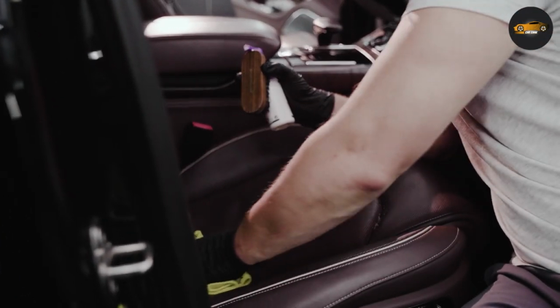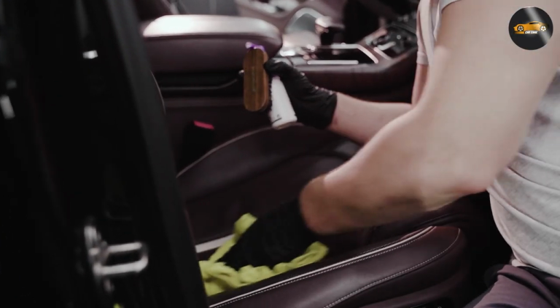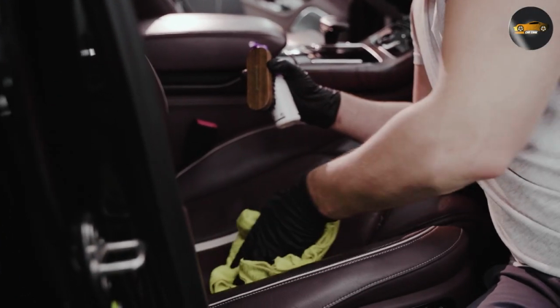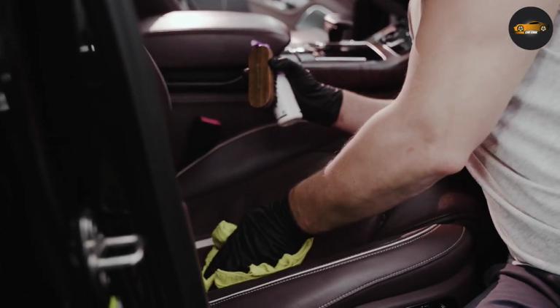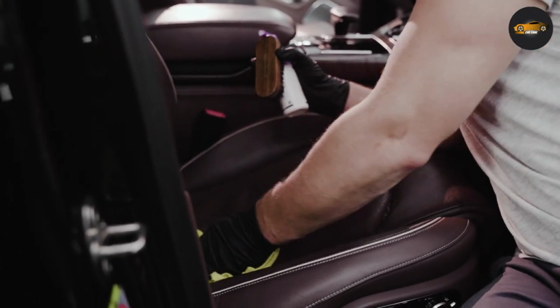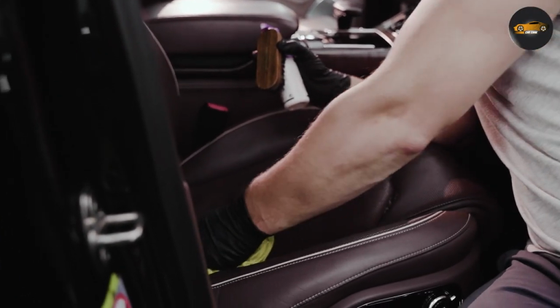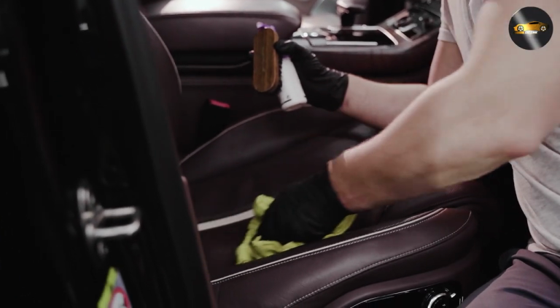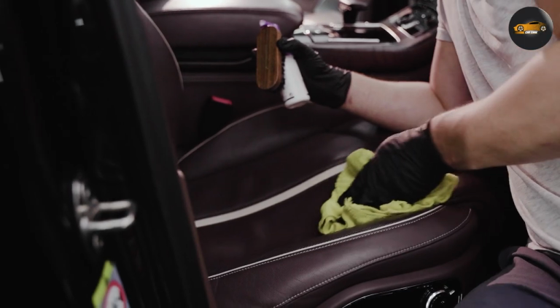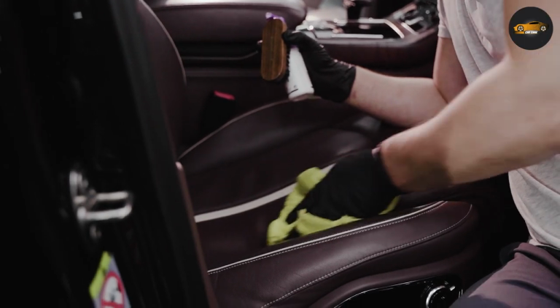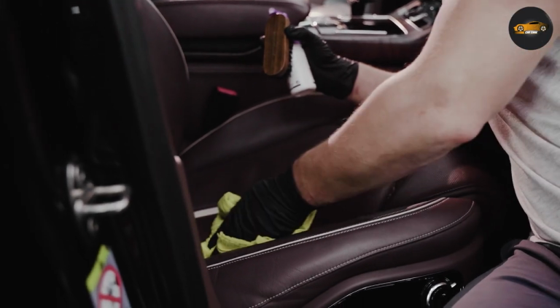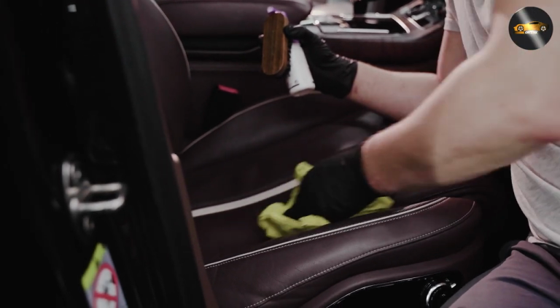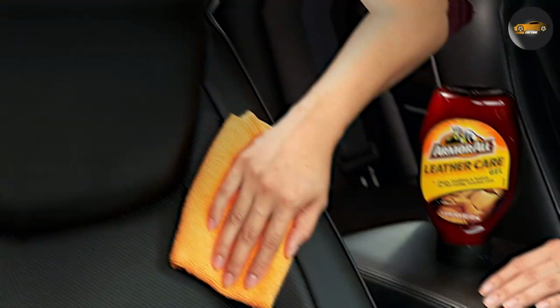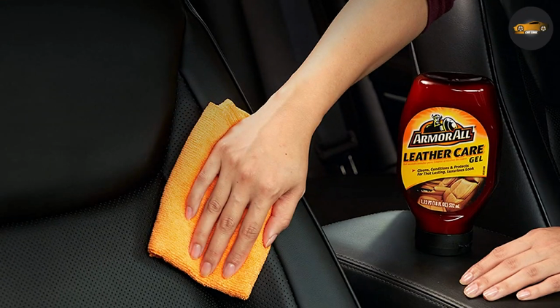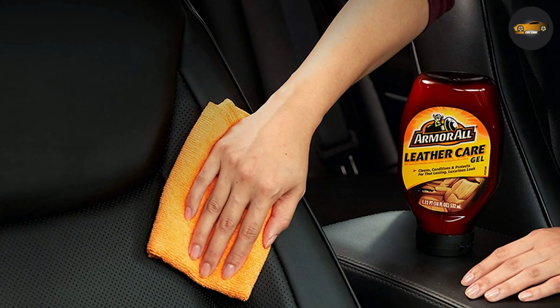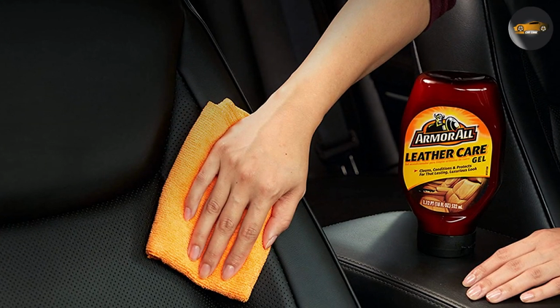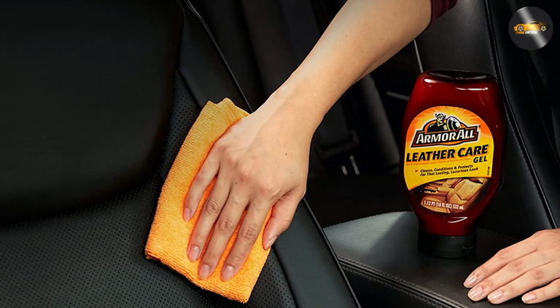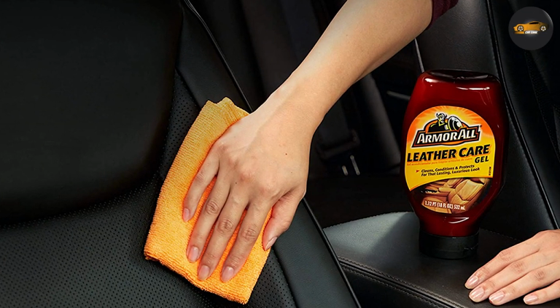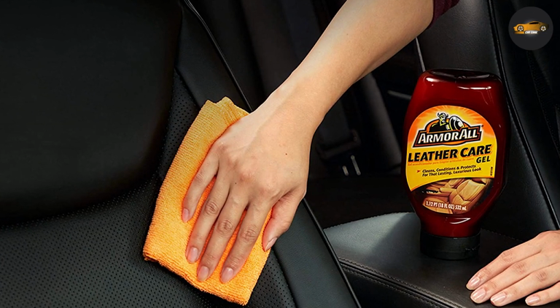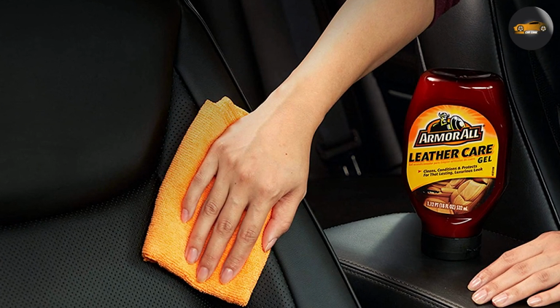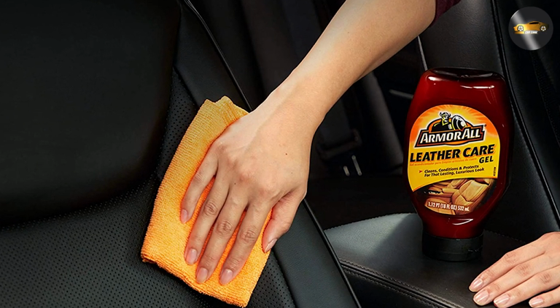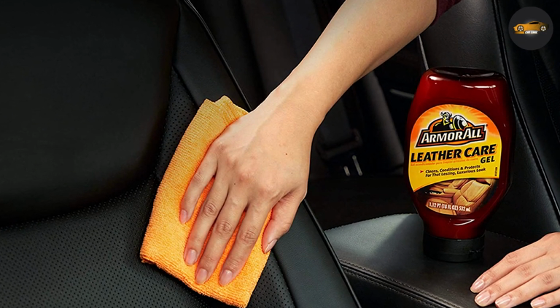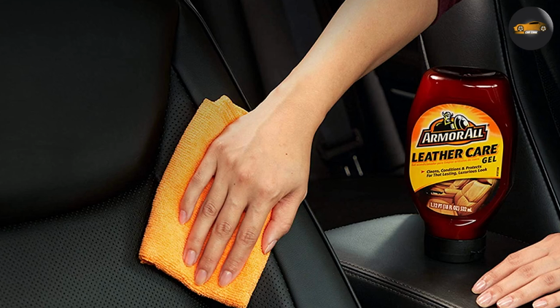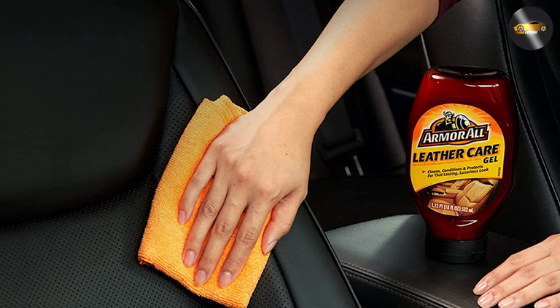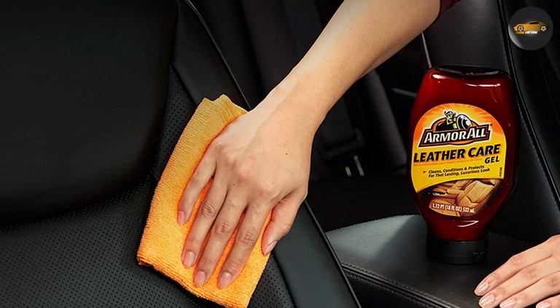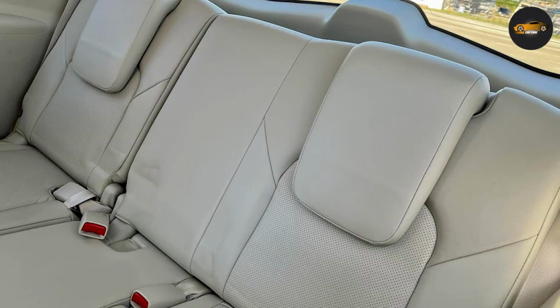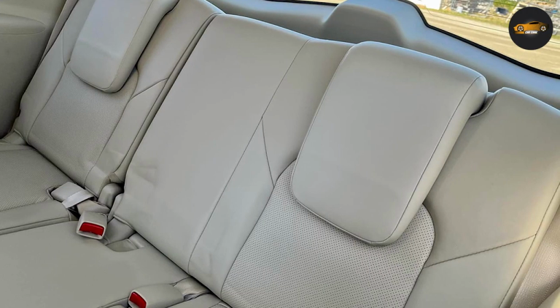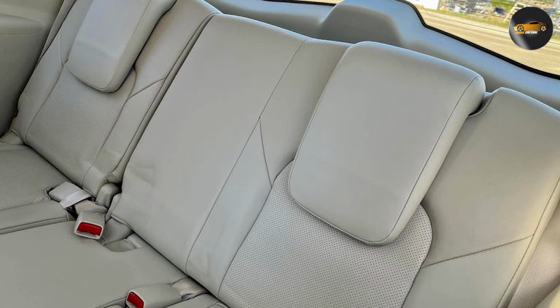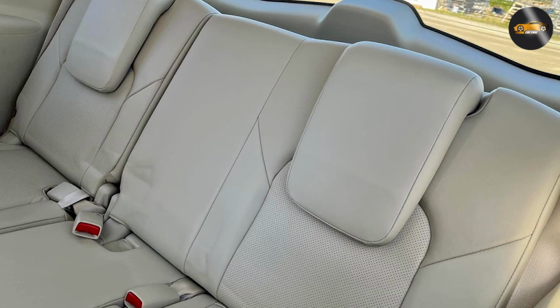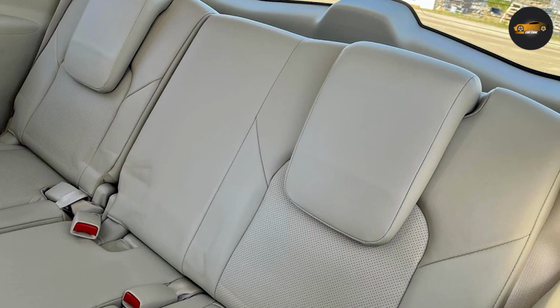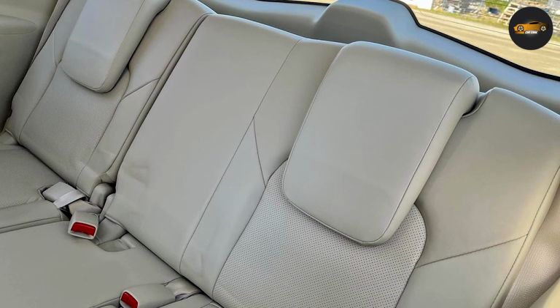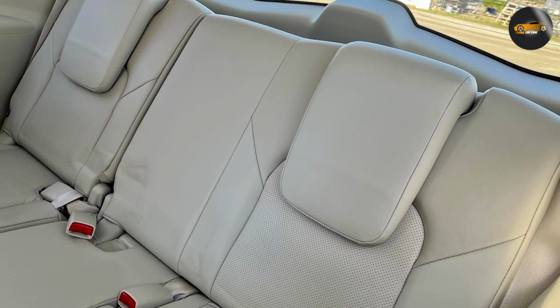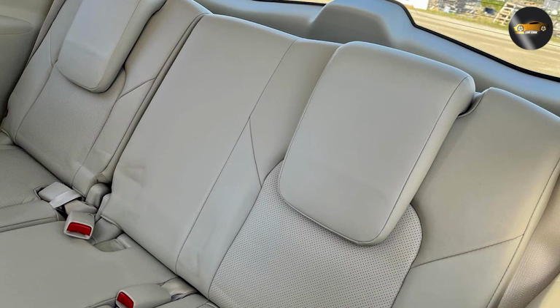After applying the cleaner, wipe away any excess with a clean dry cloth. You'll notice that the leather looks and feels clean, but also conditioned and moisturized. The Armor All Leather Cleaner helps to protect your leather from drying out and cracking, which is especially important if your car is exposed to the sun.